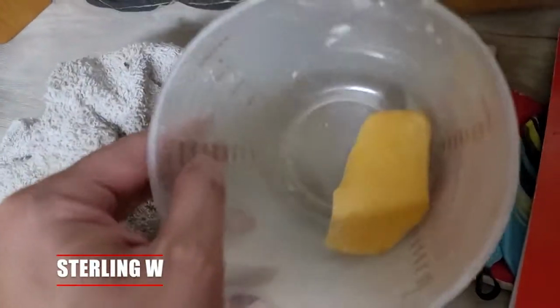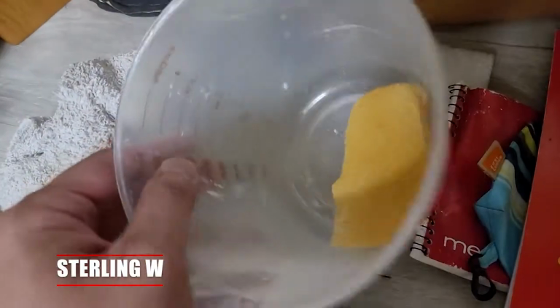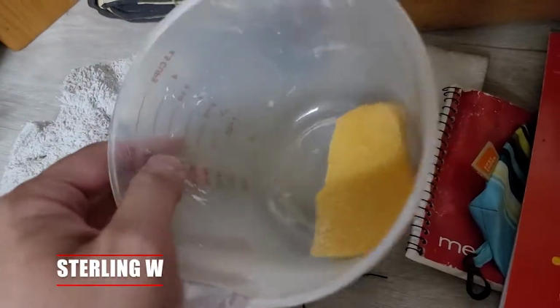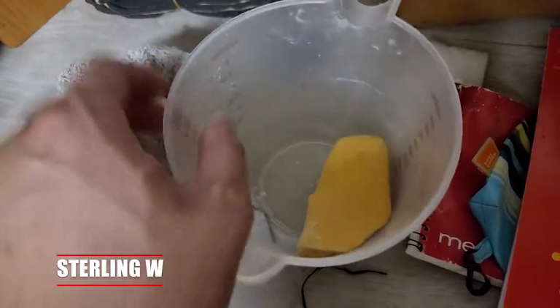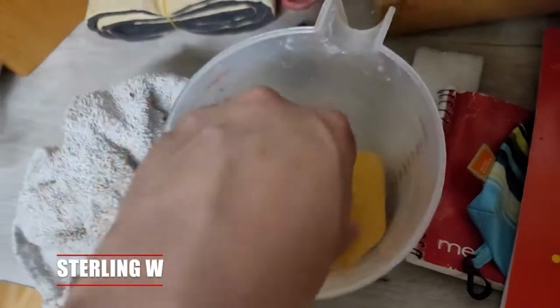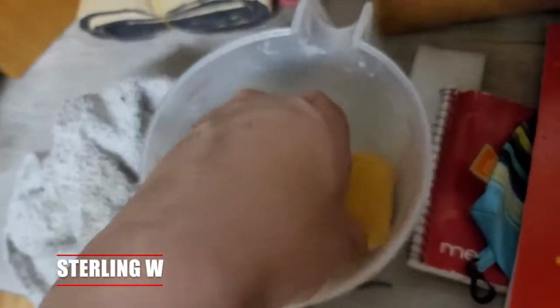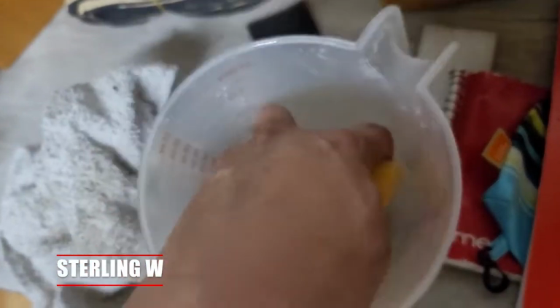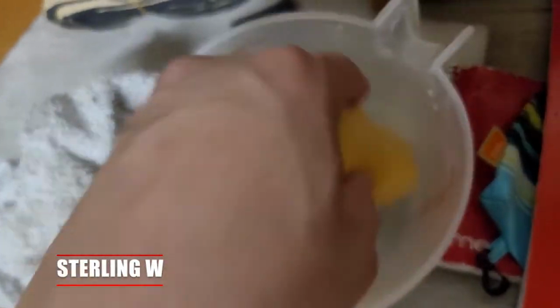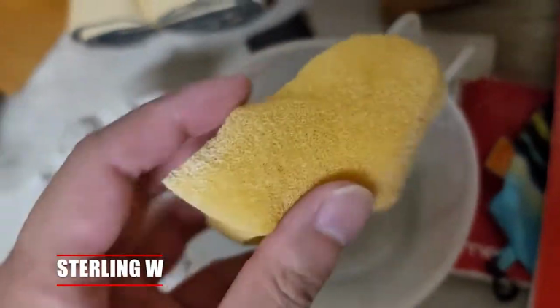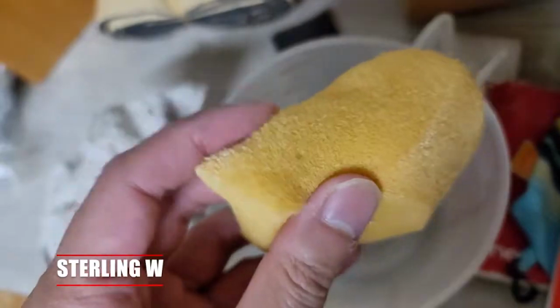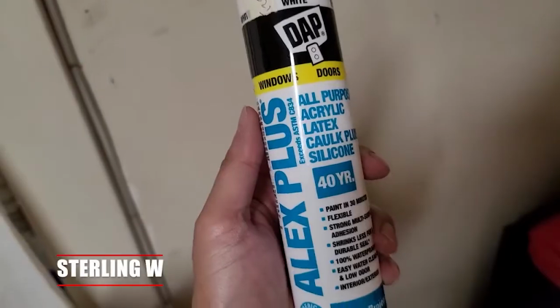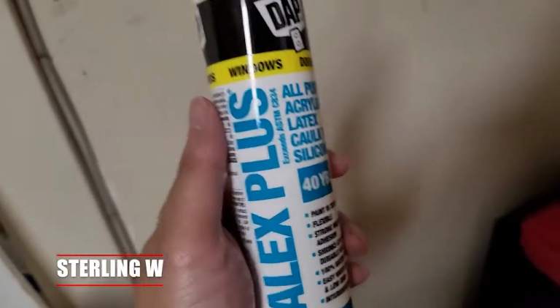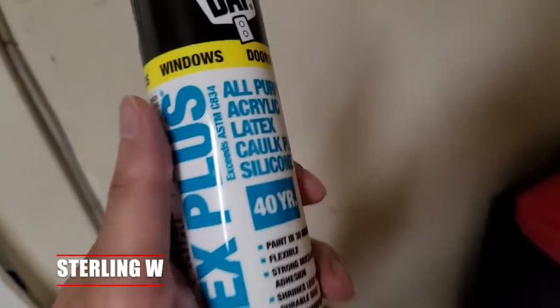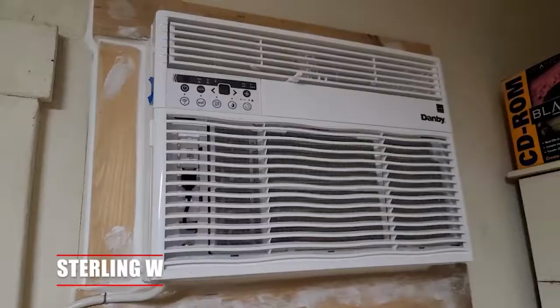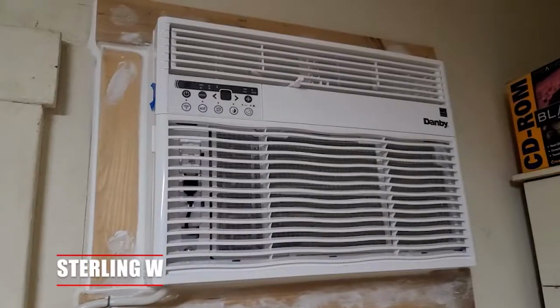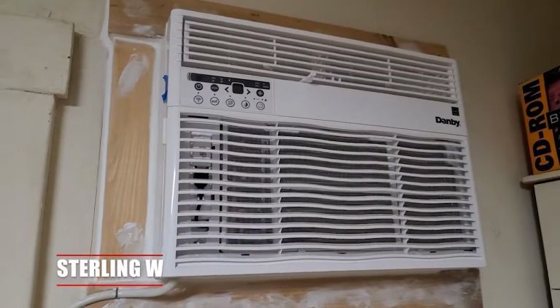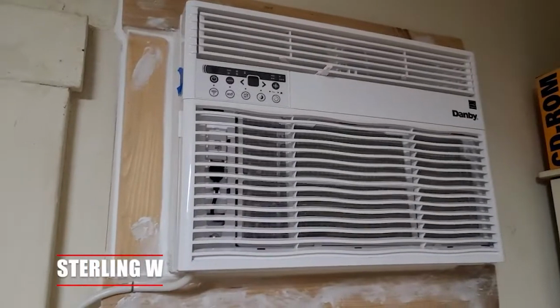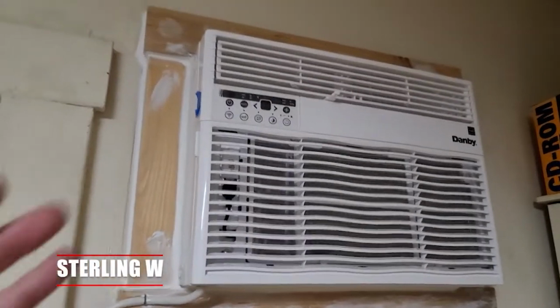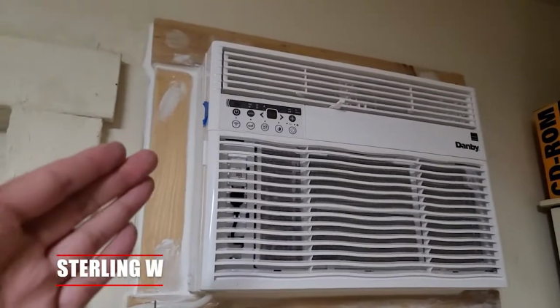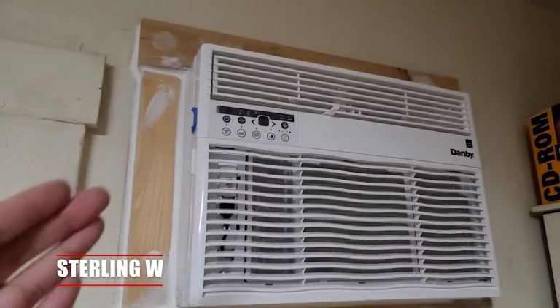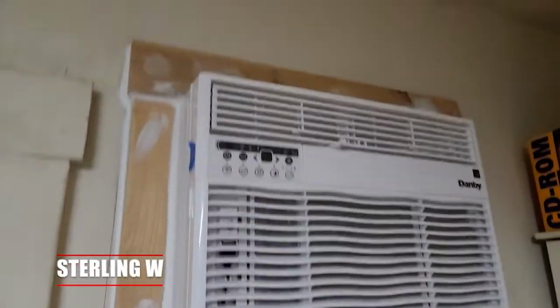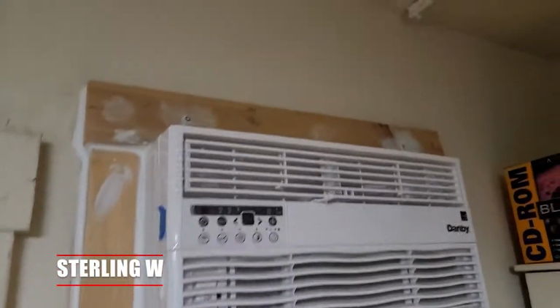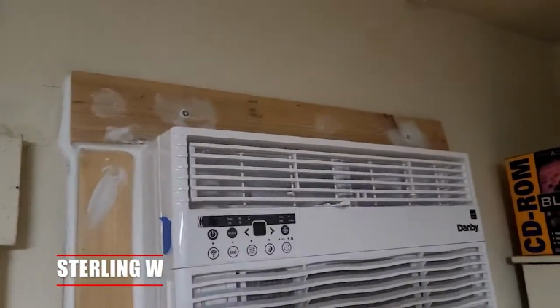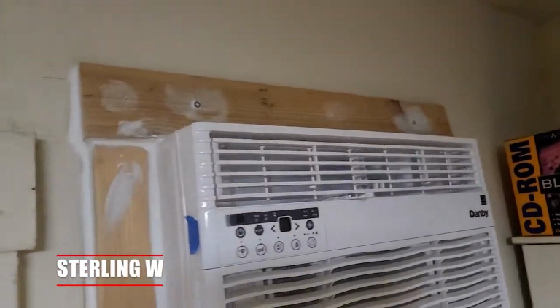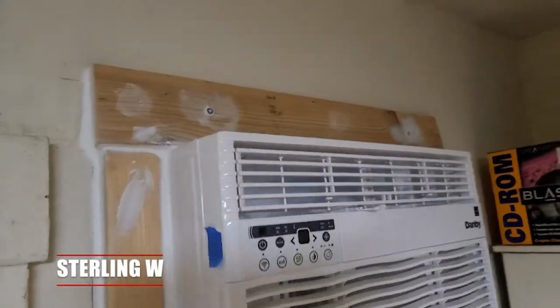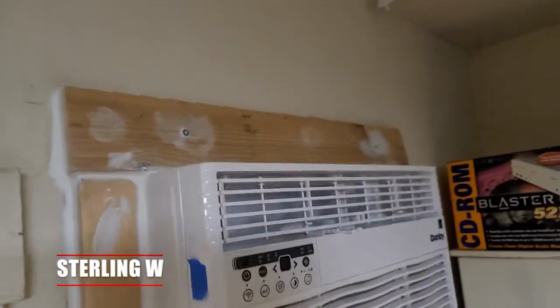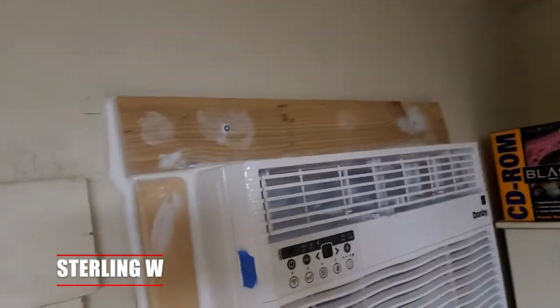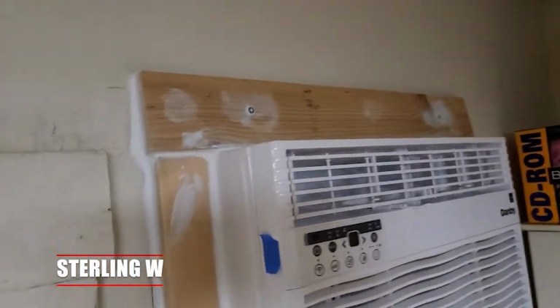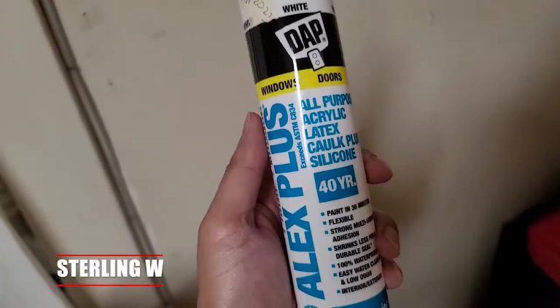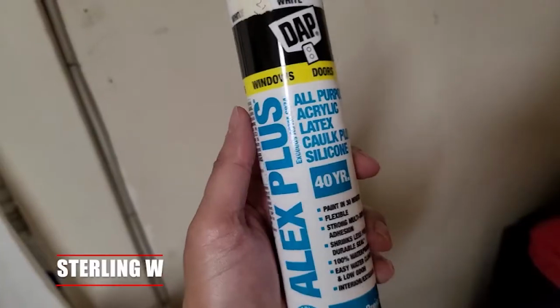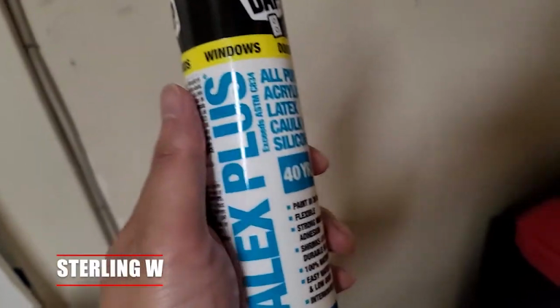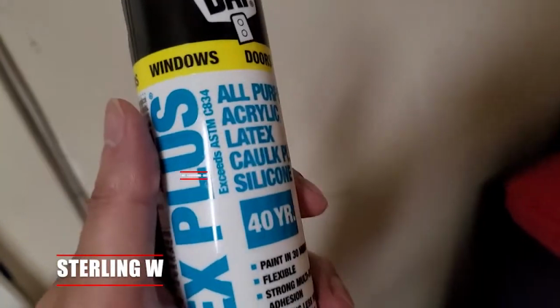This is Tony Debbia. I hope this review was helpful to you. We love using this Alex Plus 40-year silicone — it's very flexible. Thanks for watching, I'll see you next time. Bye-bye.